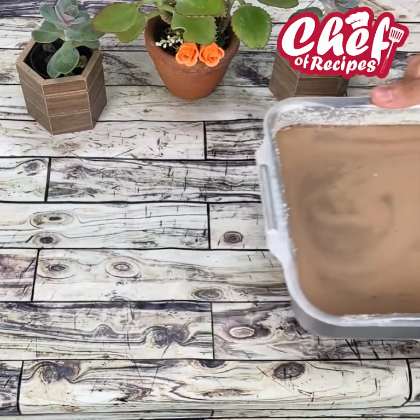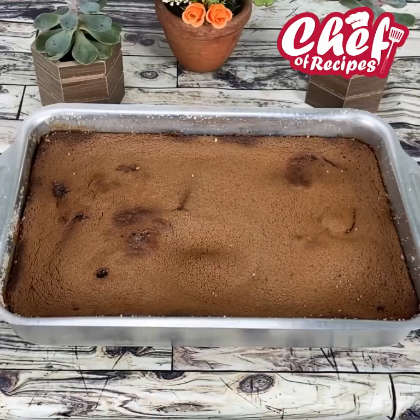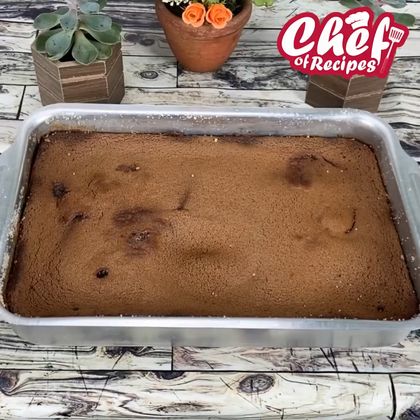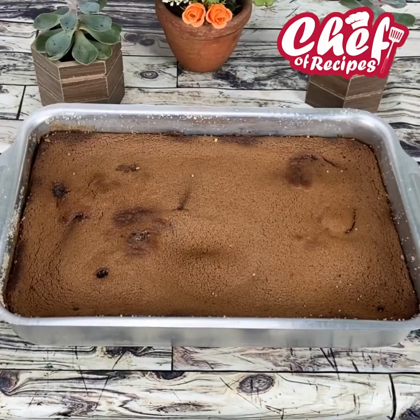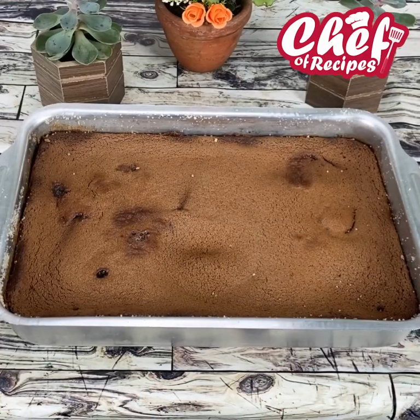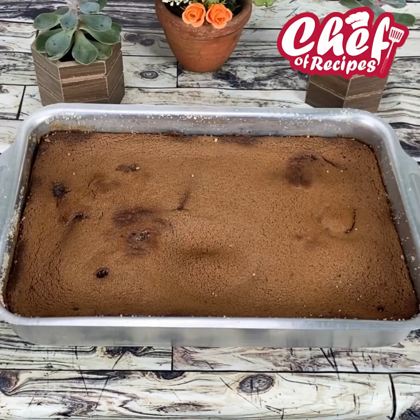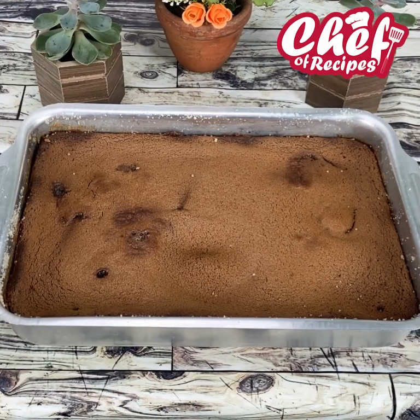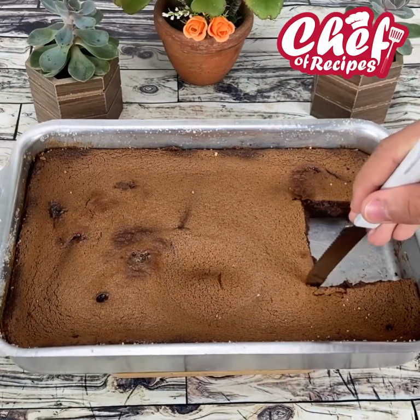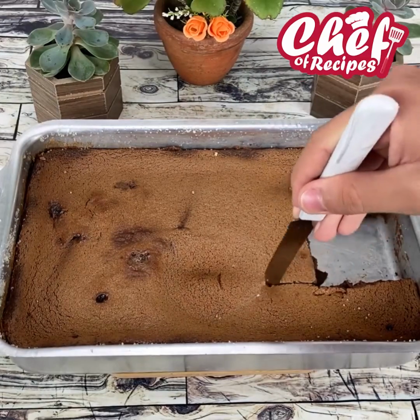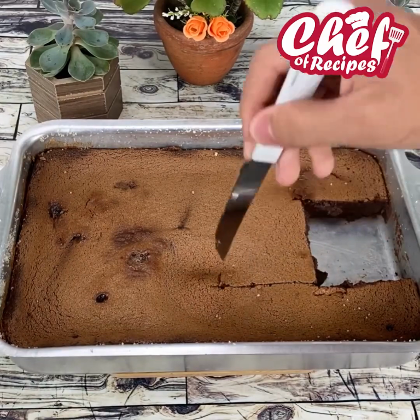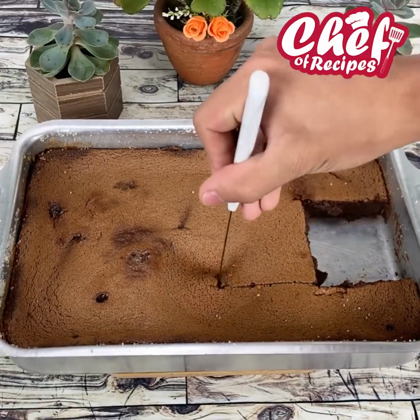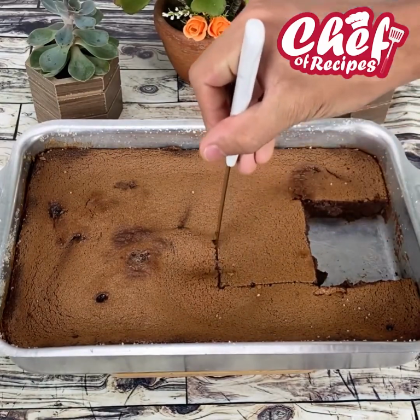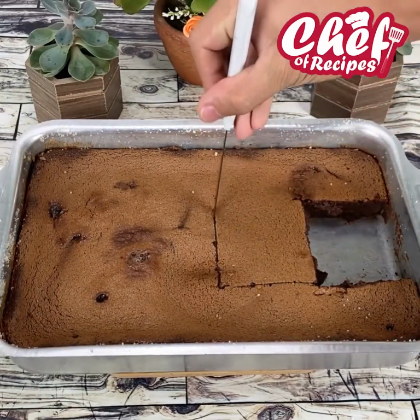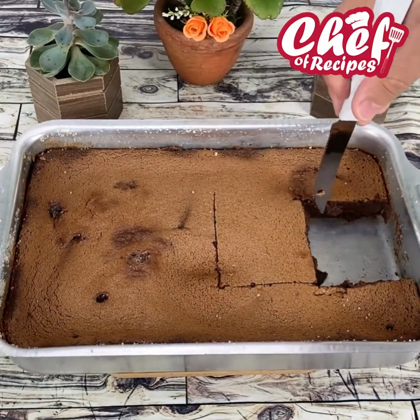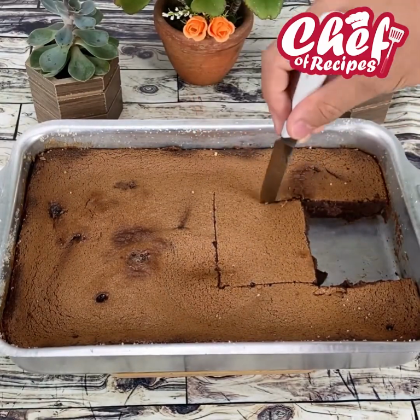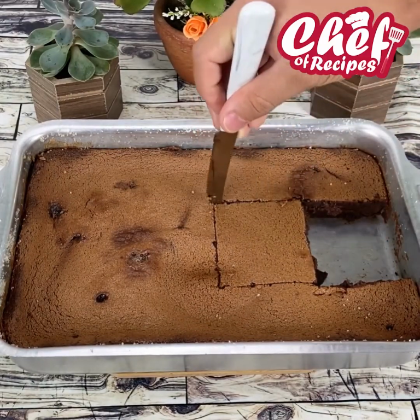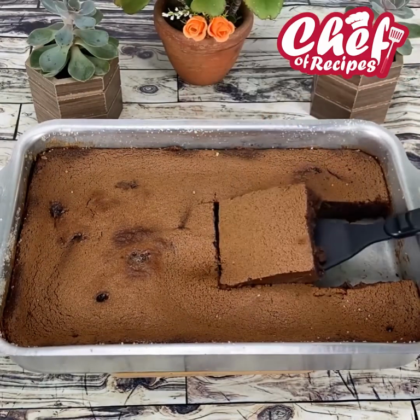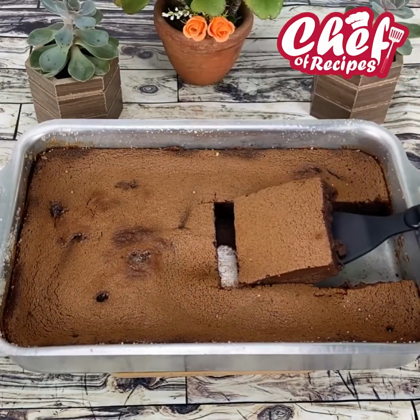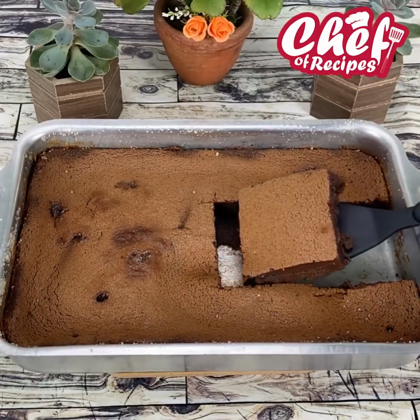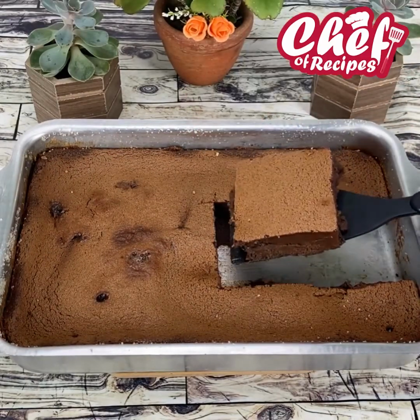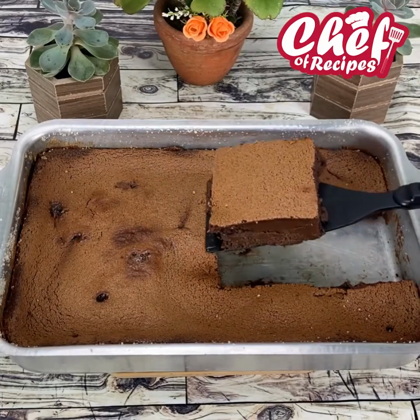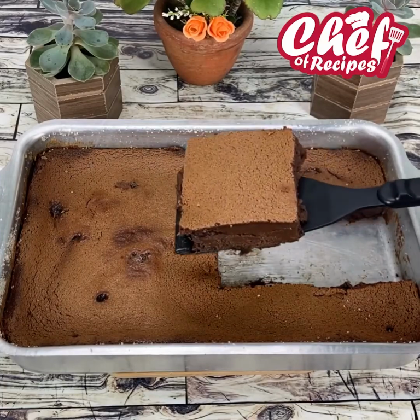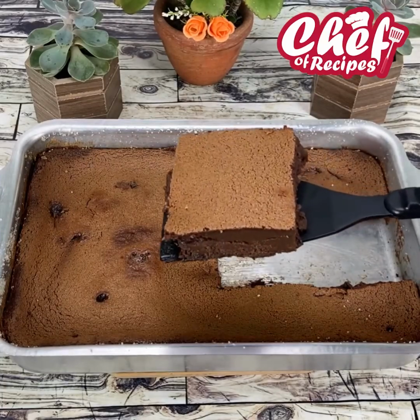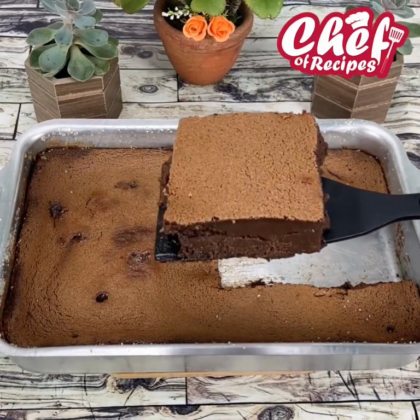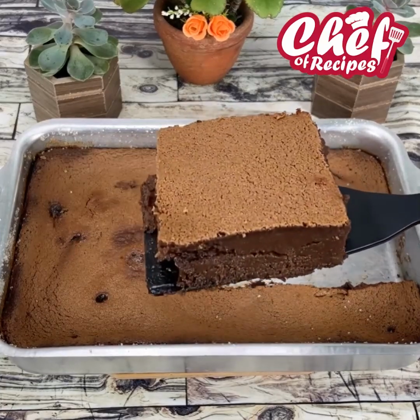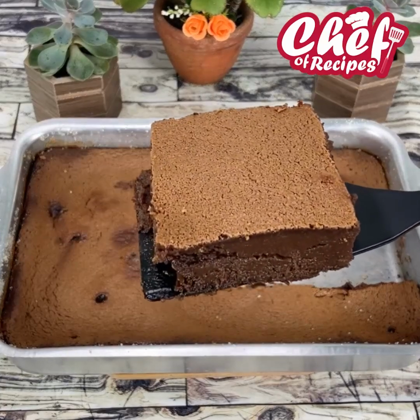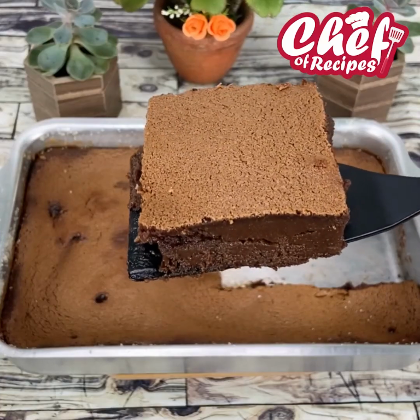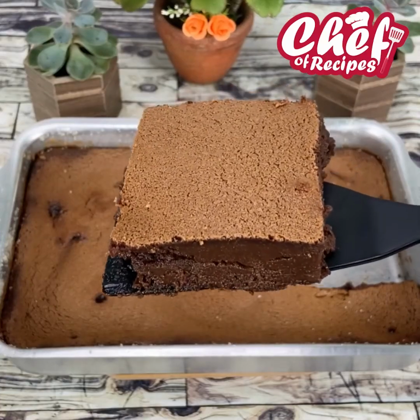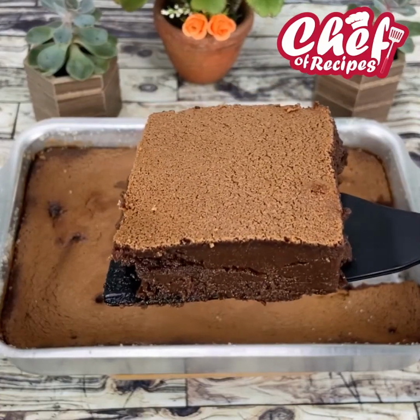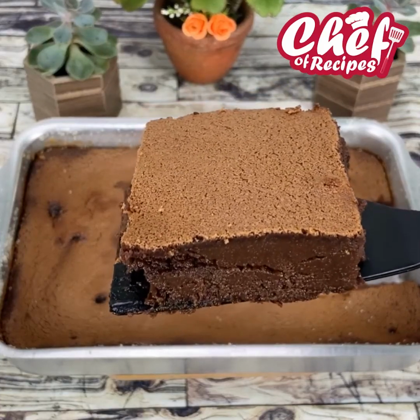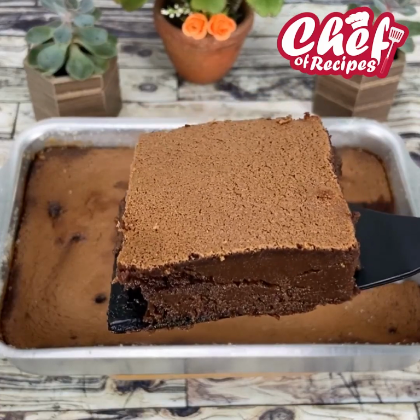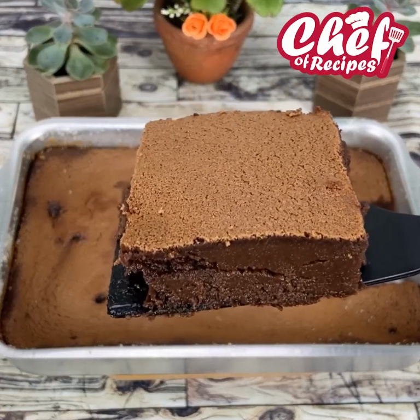Our creamy chocolate cake is ready and it is super delicious. I'm sure all of you who make it will not regret it and will love it. If you liked it, share it — until next time, goodbye!